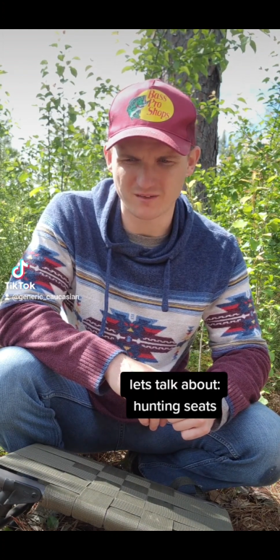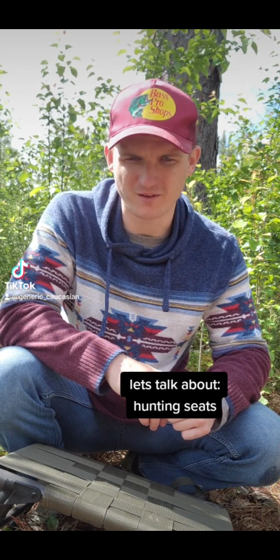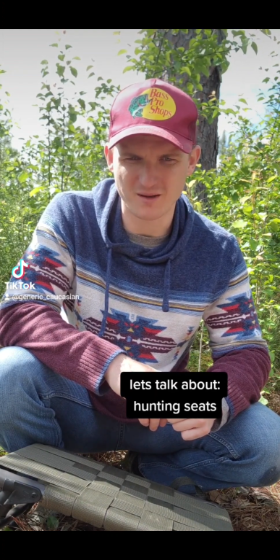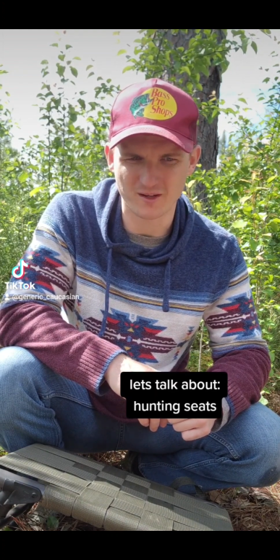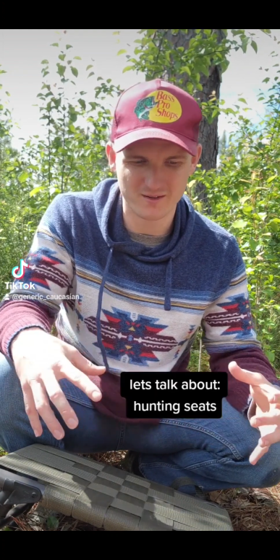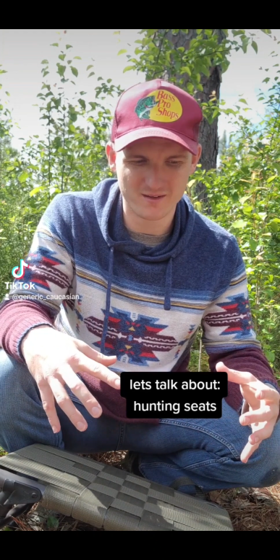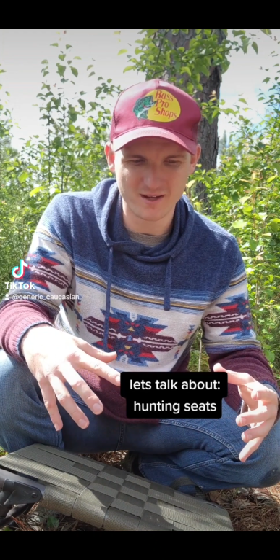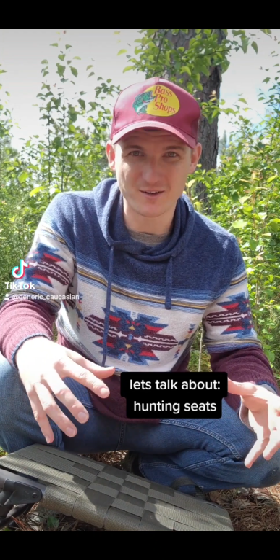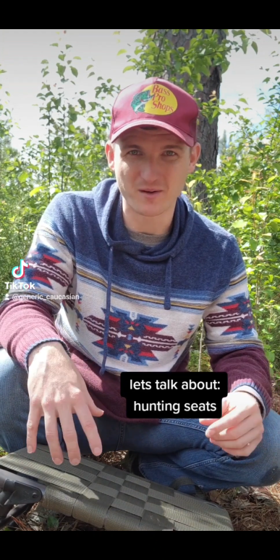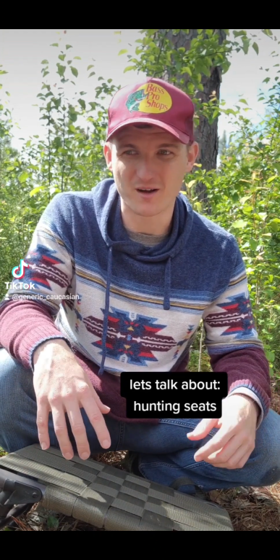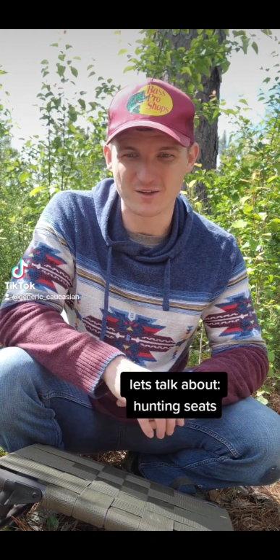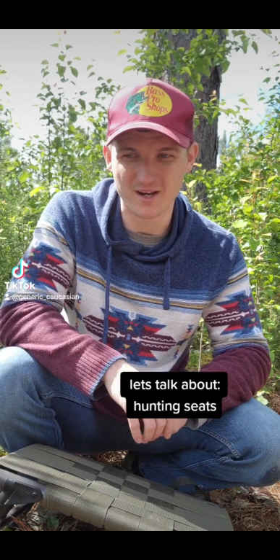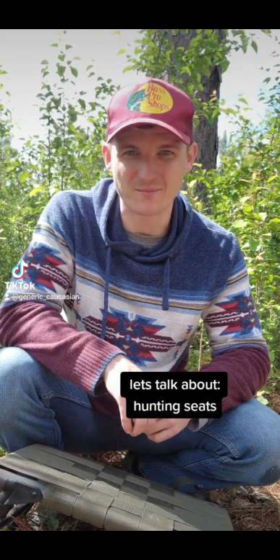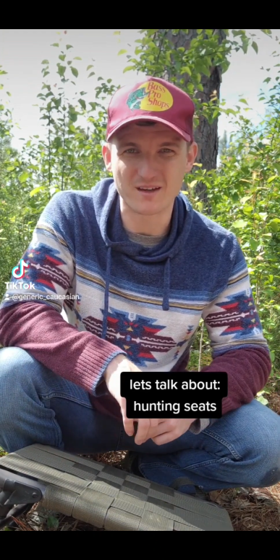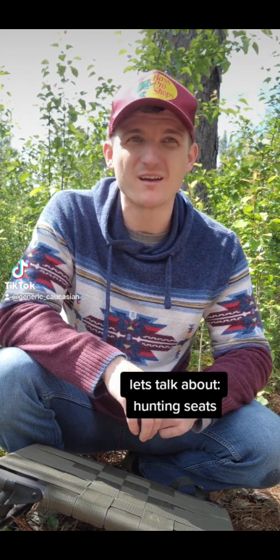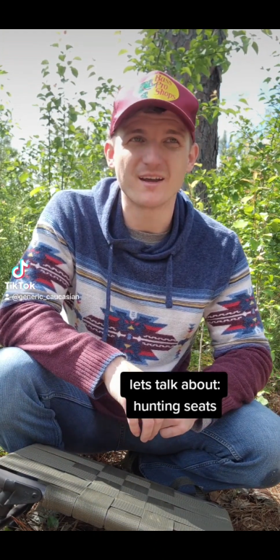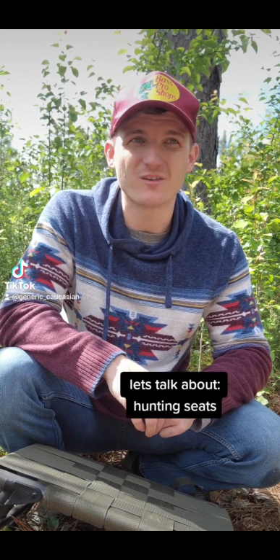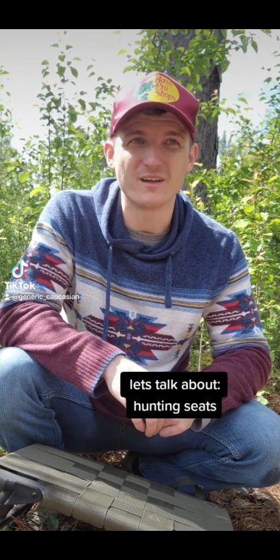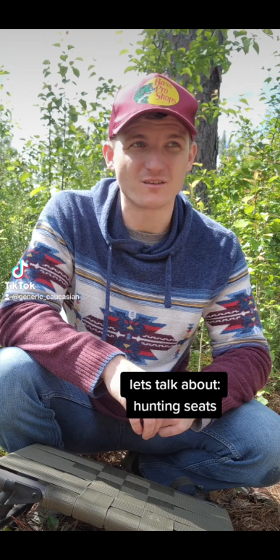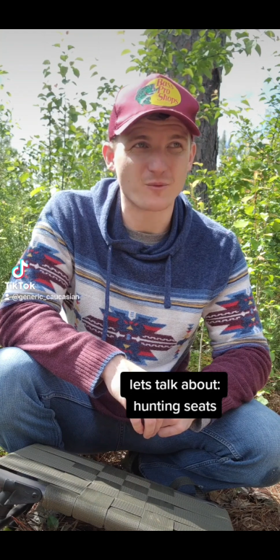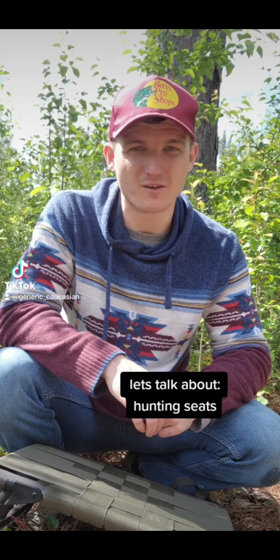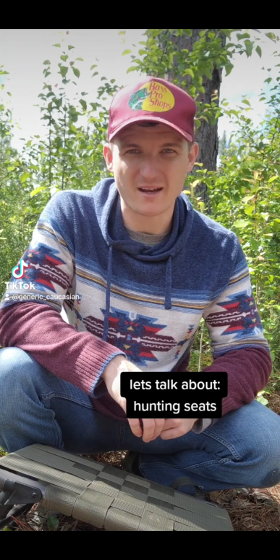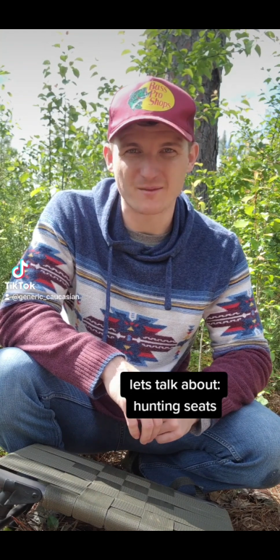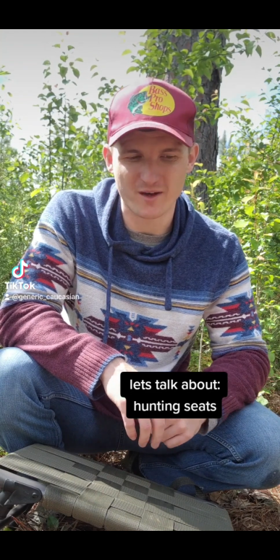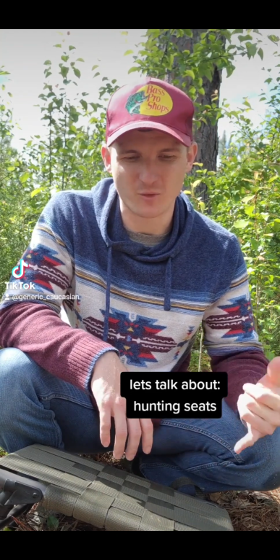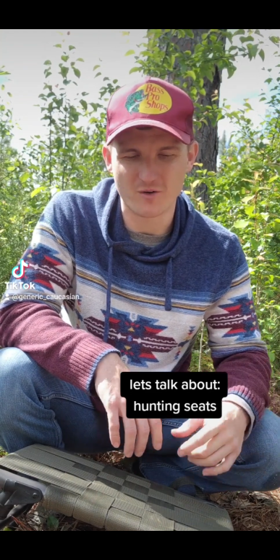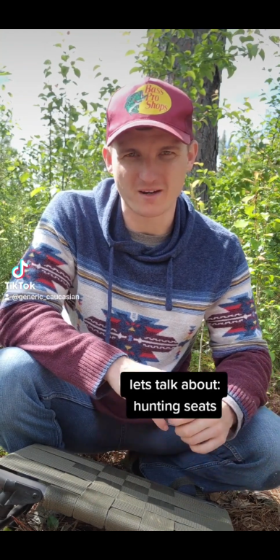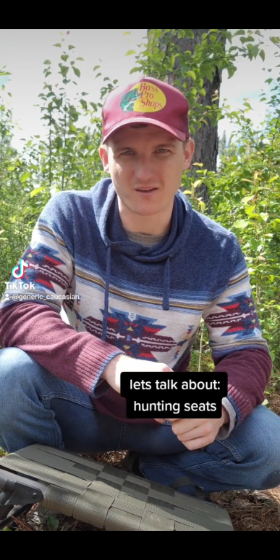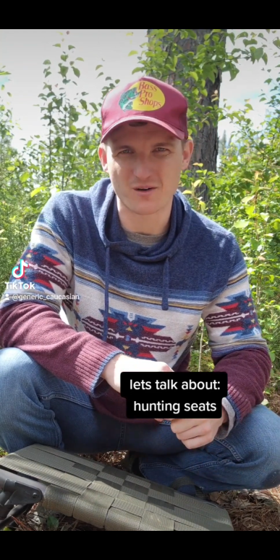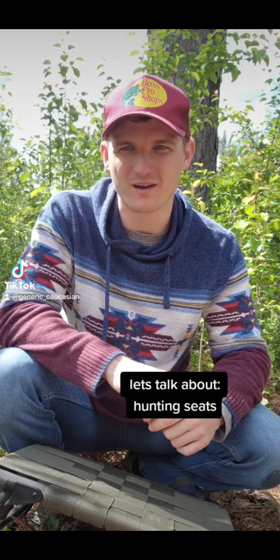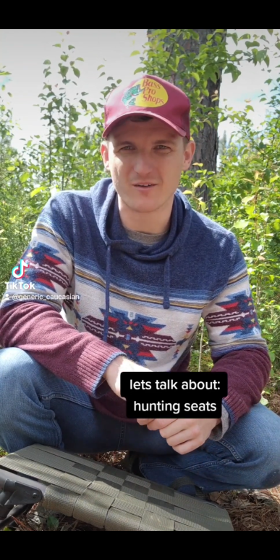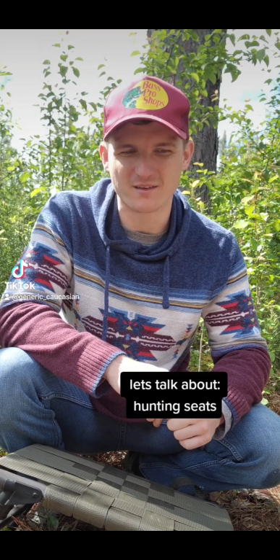The experience is a lot more in touch with what's going on and you cannot make a mistake. It's just lighter weight. You can pack out animals without having to worry about going back and getting your climber and all that stuff.